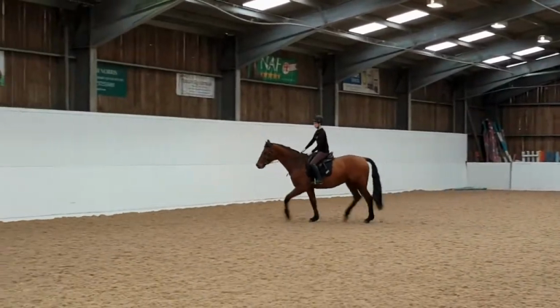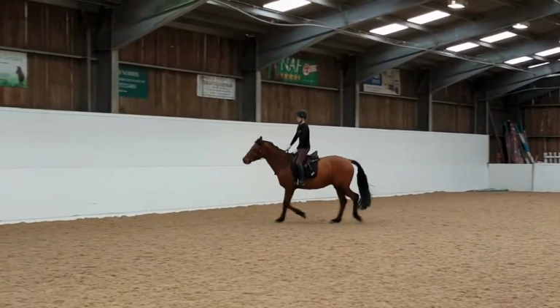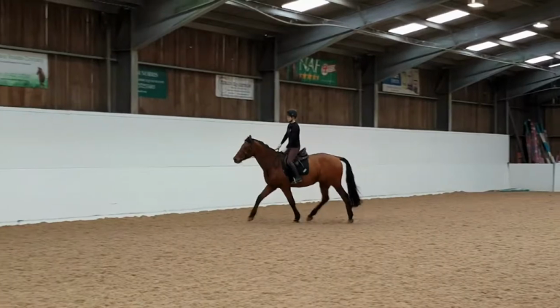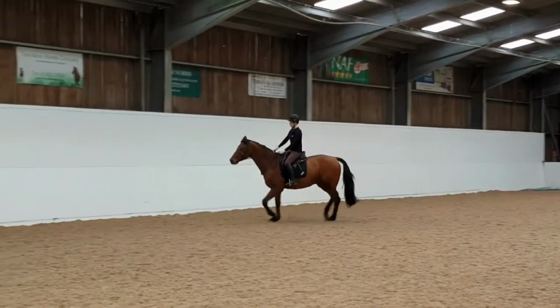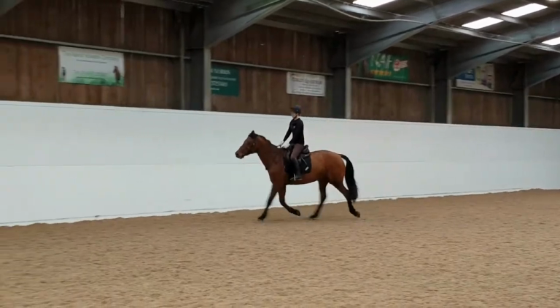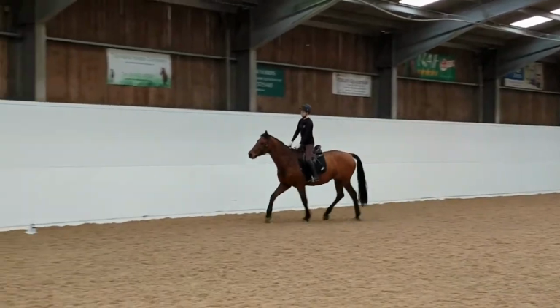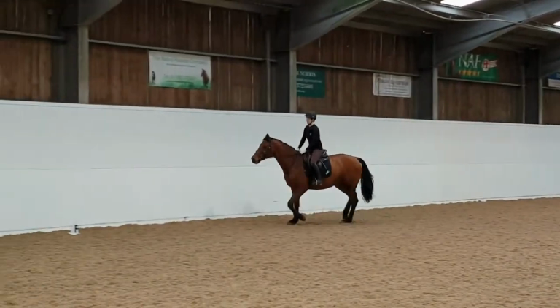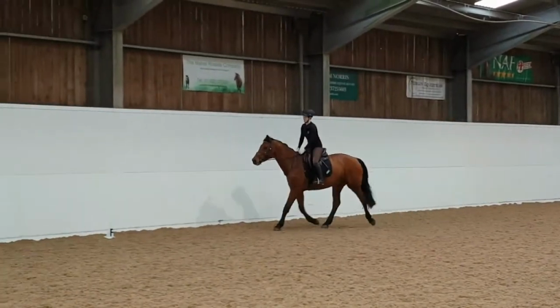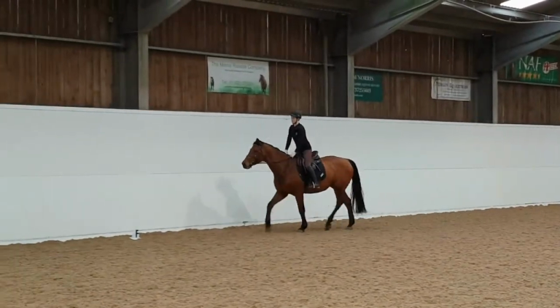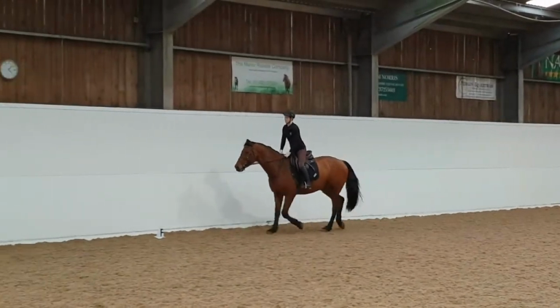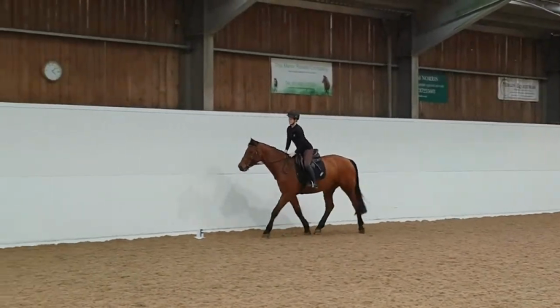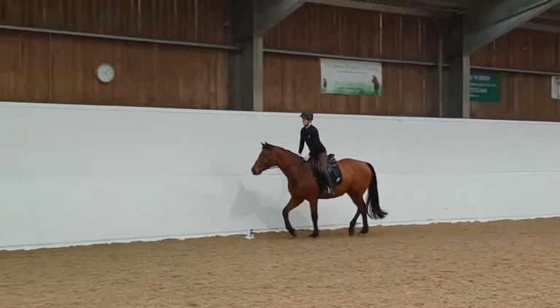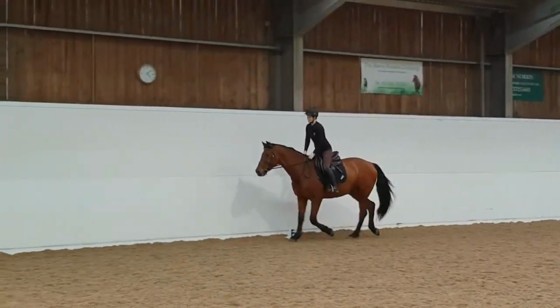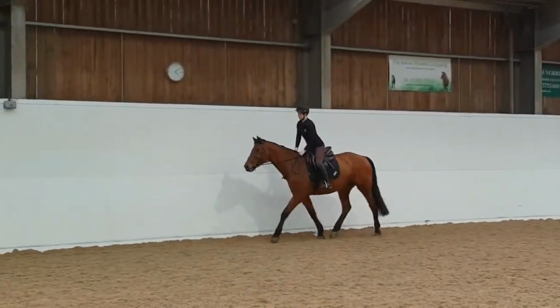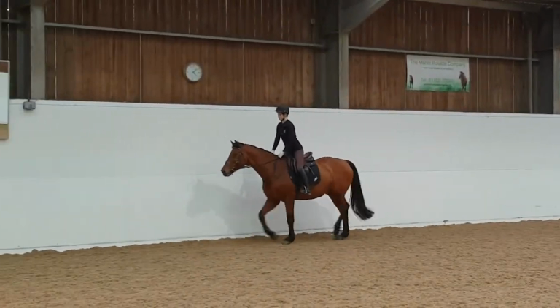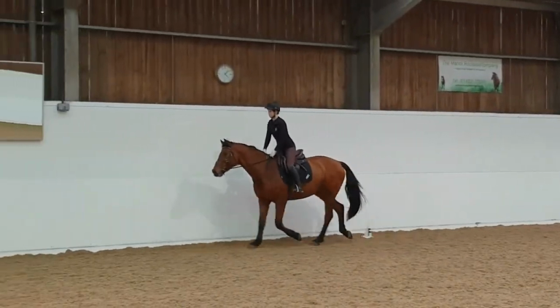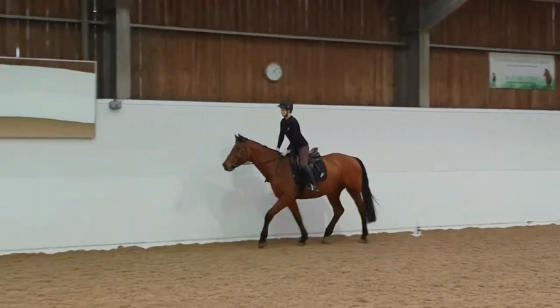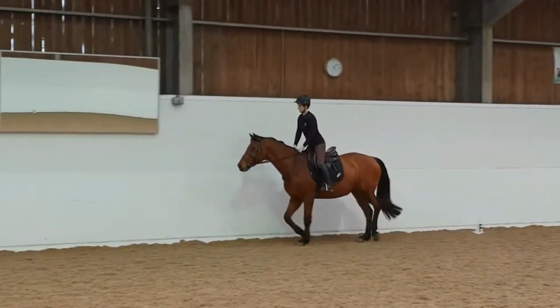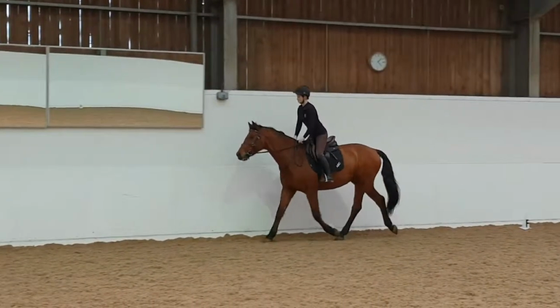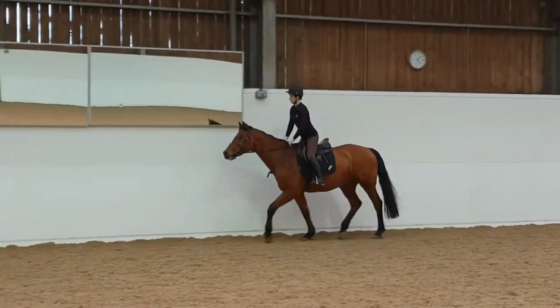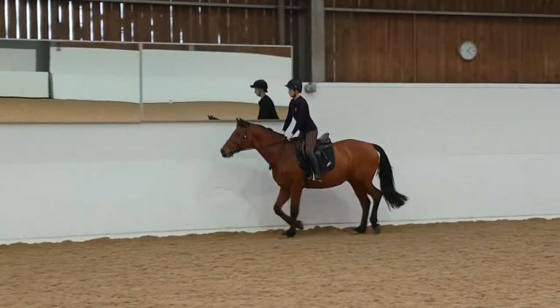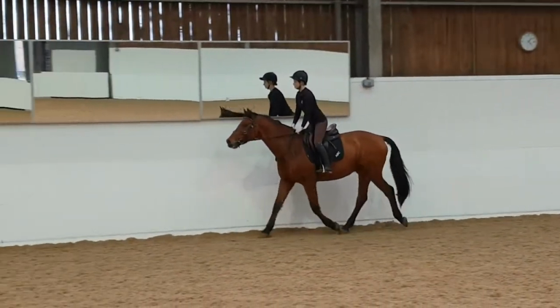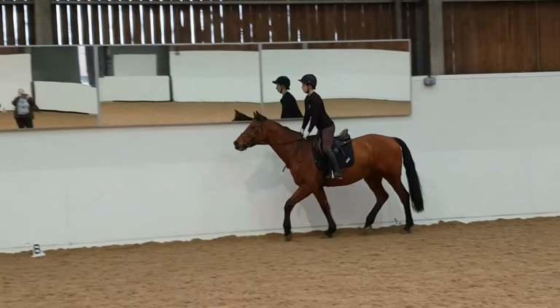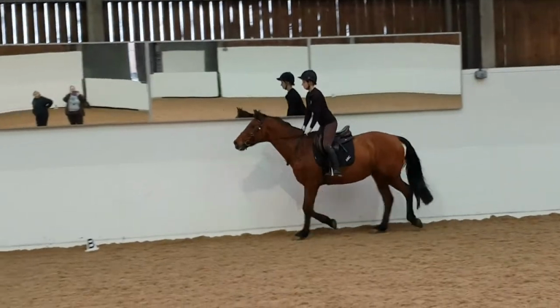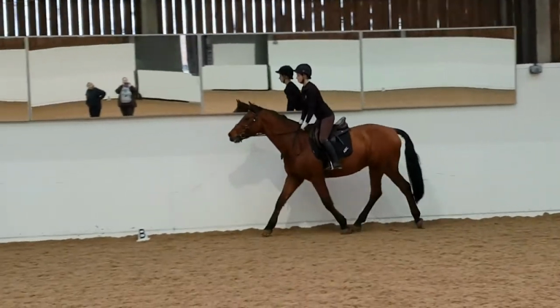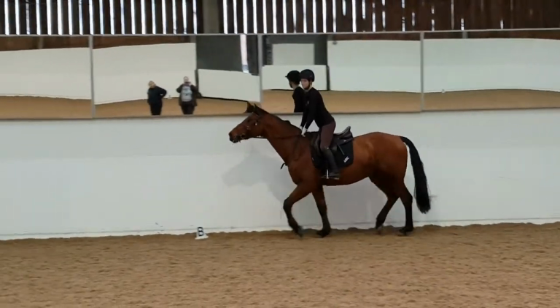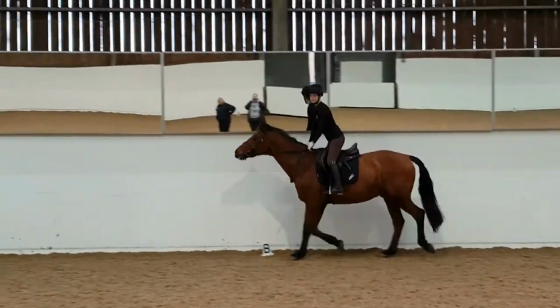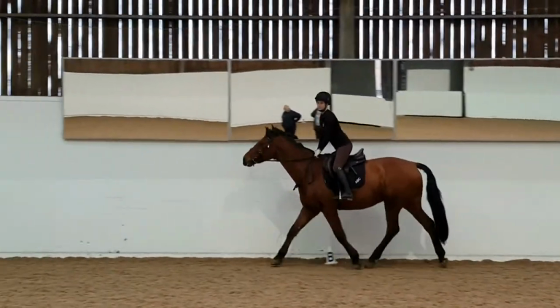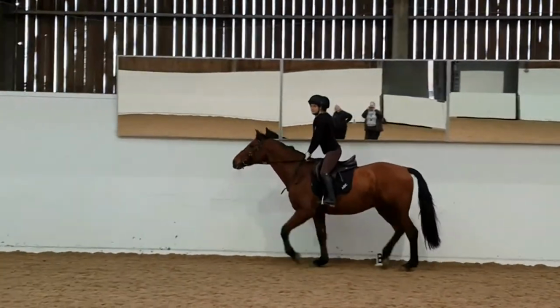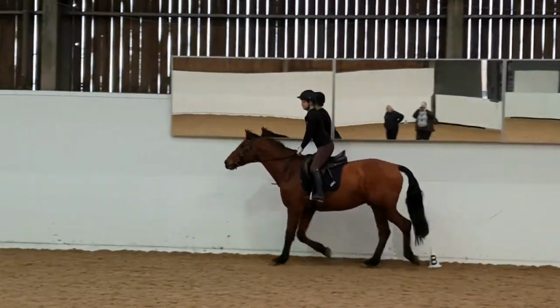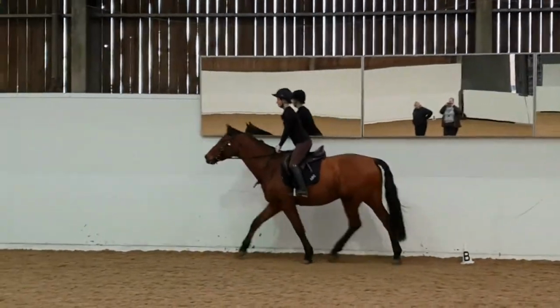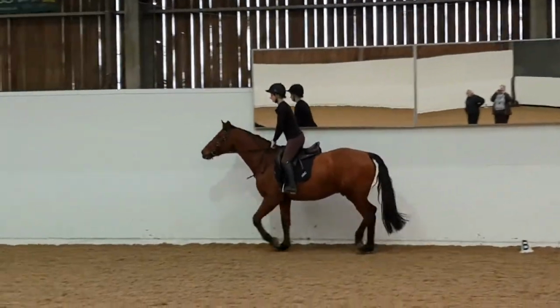Be careful that your stirrups are the right length. You can see in this clip her balance is good but her too-long stirrups means she is just stood up and not in an effective position.